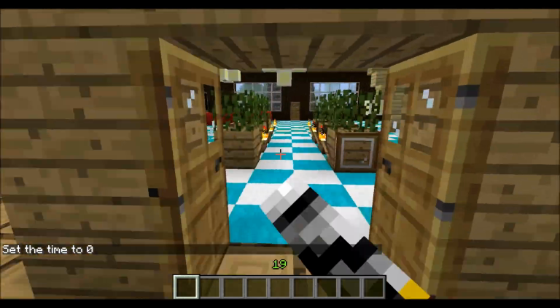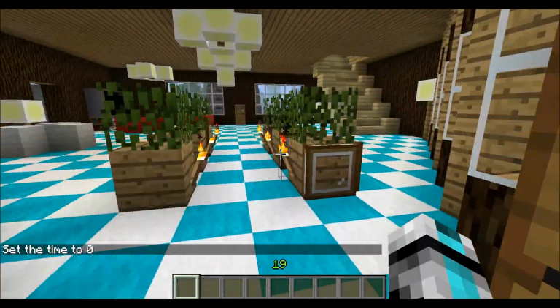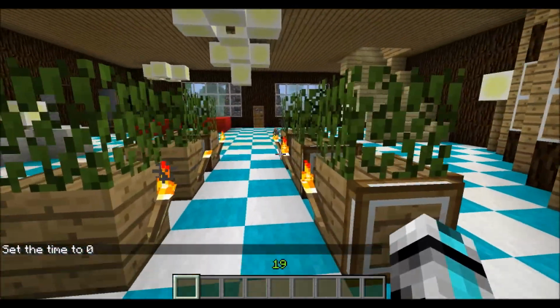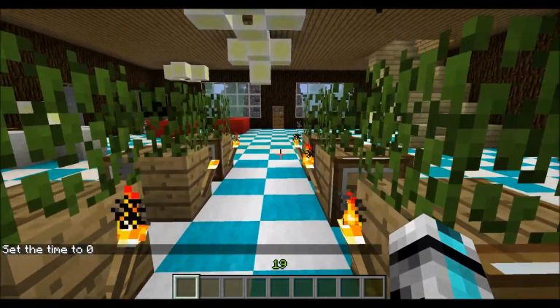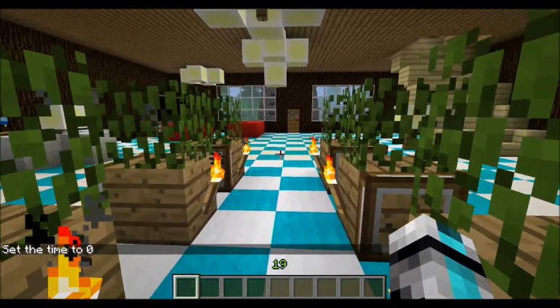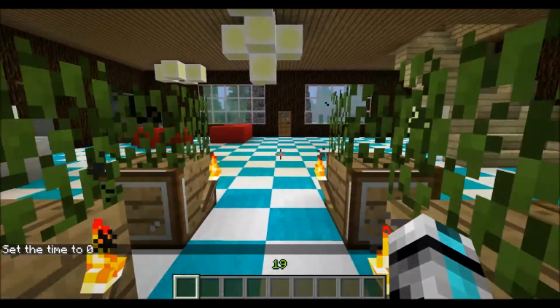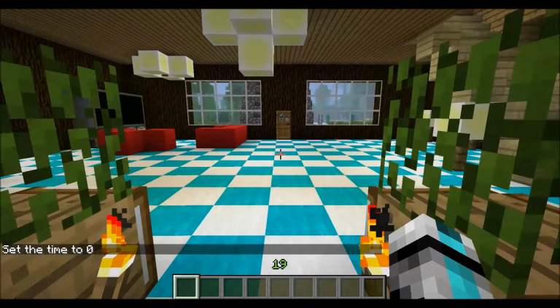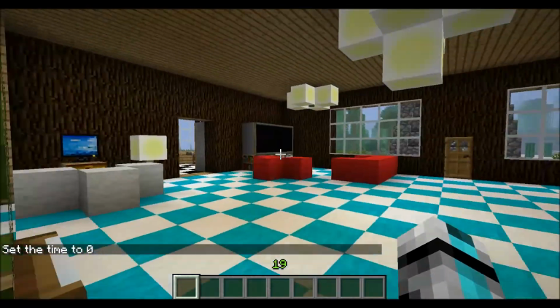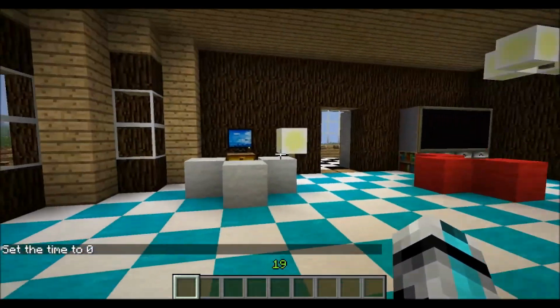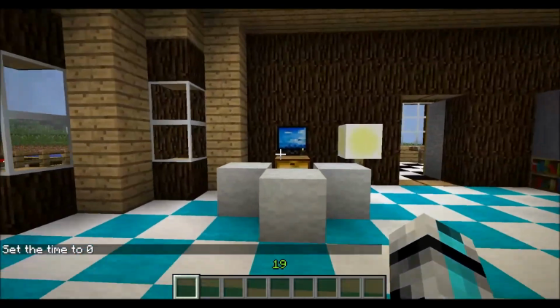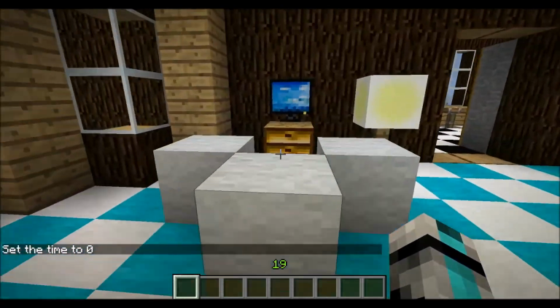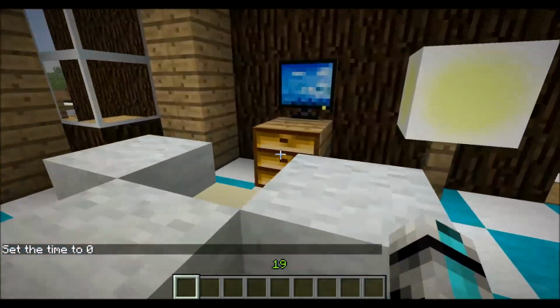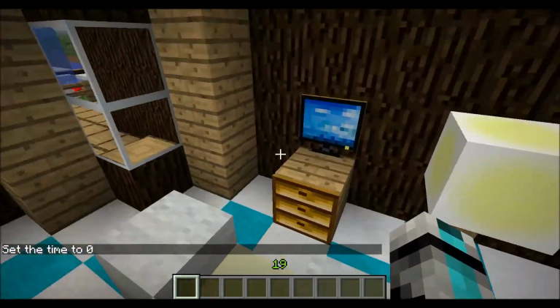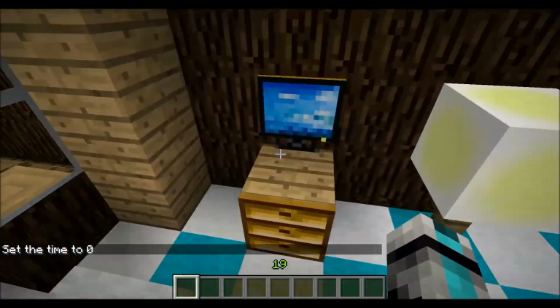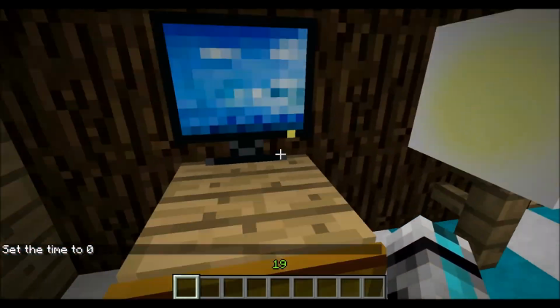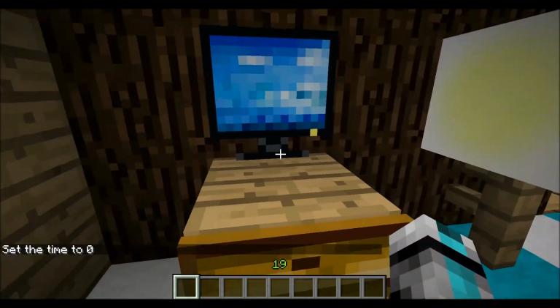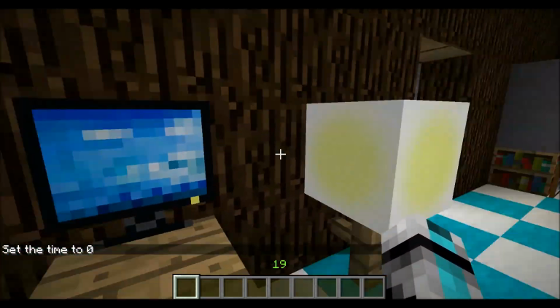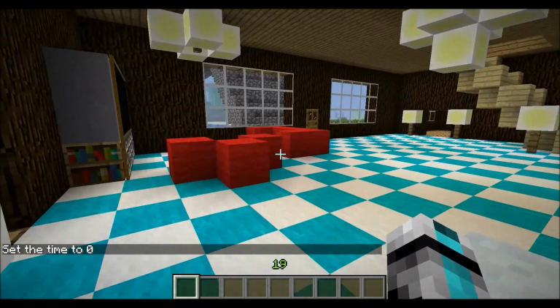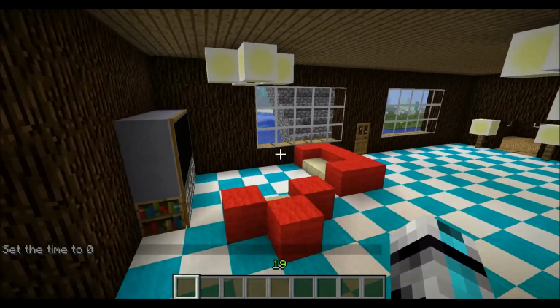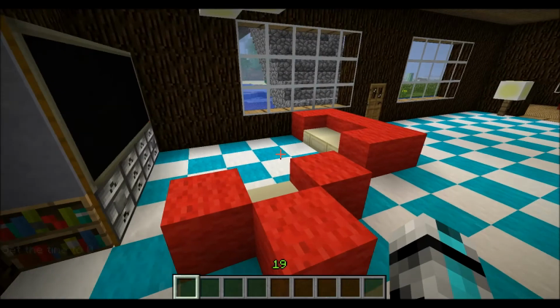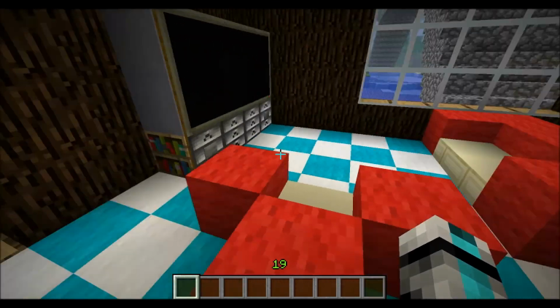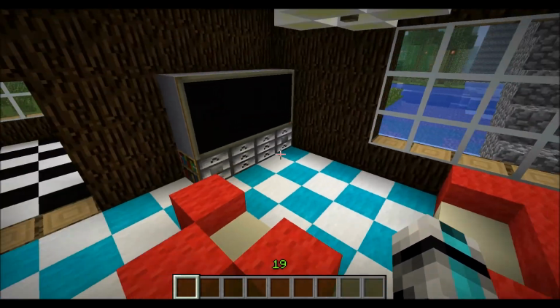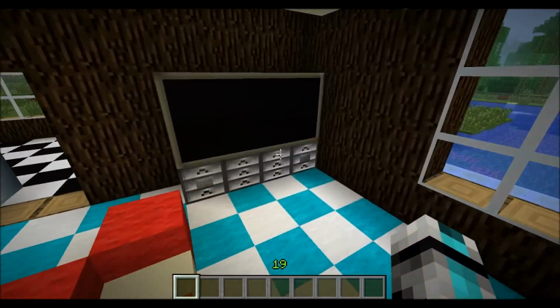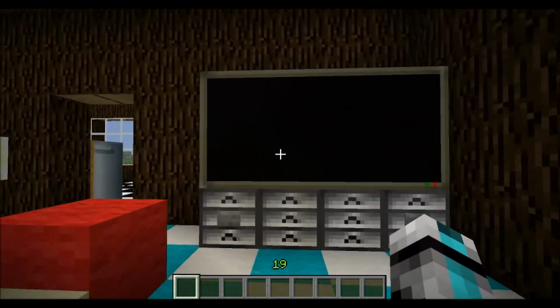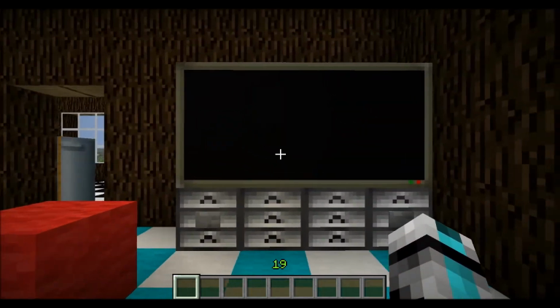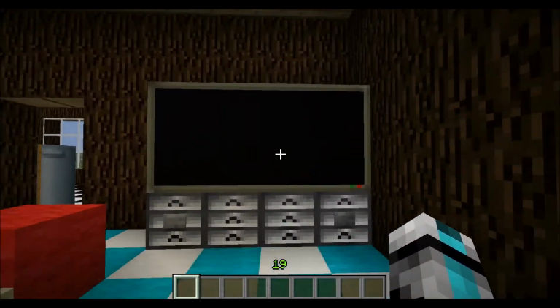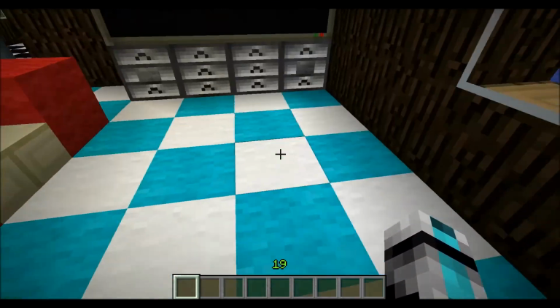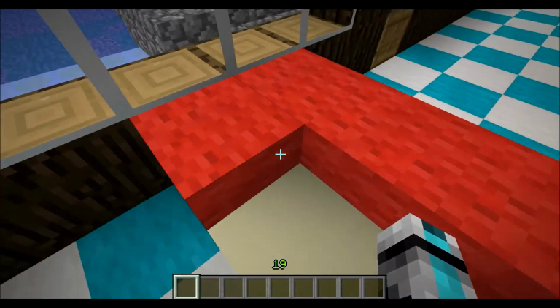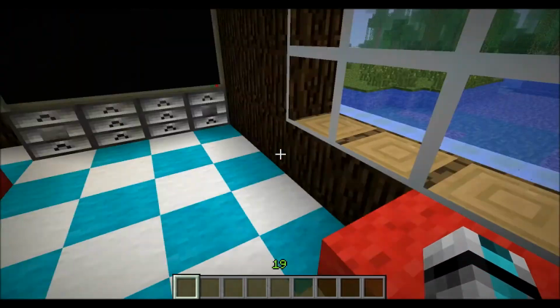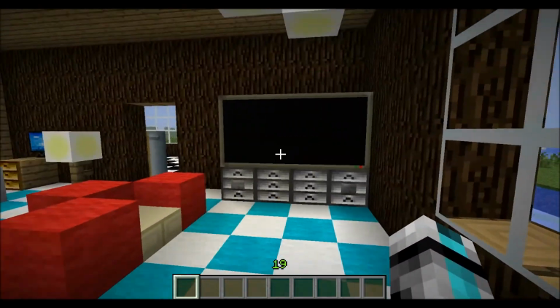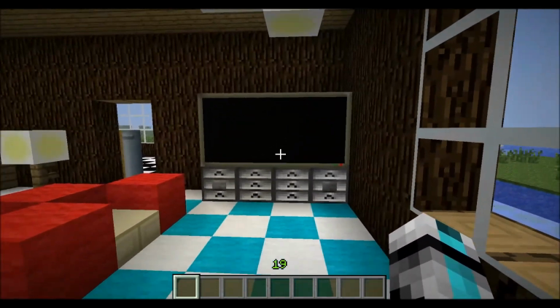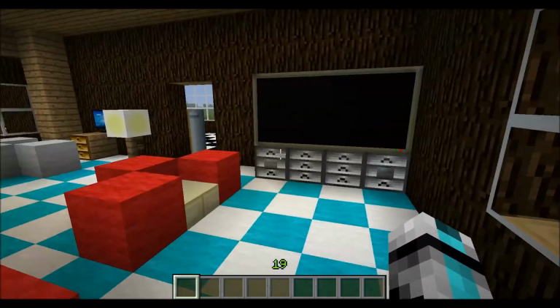This is the door, this is the way in. Got this little computer thing over here. It's pretty cool. Got my TV — just sit on the couch and watch the TV.